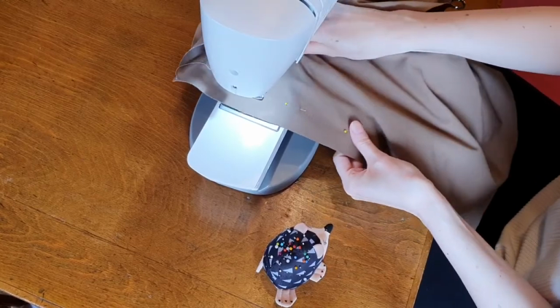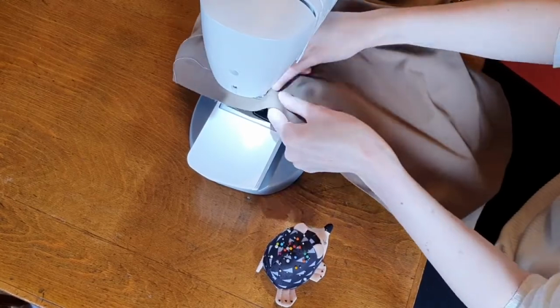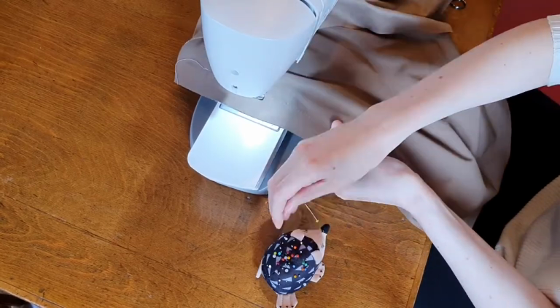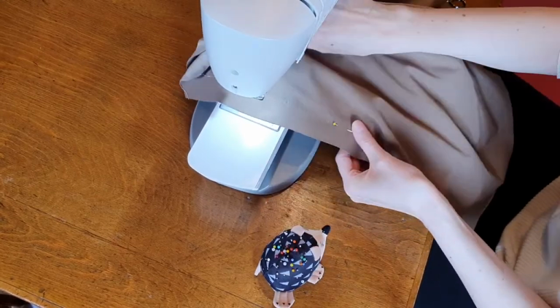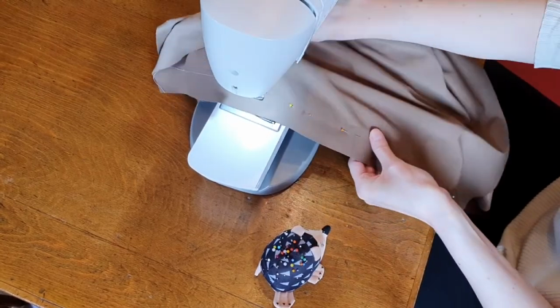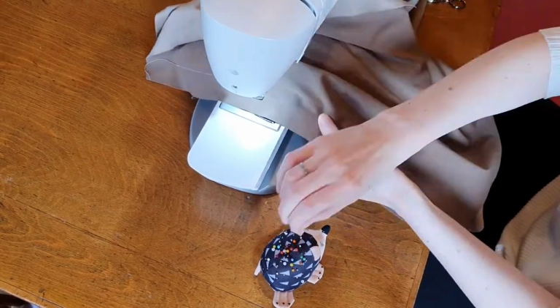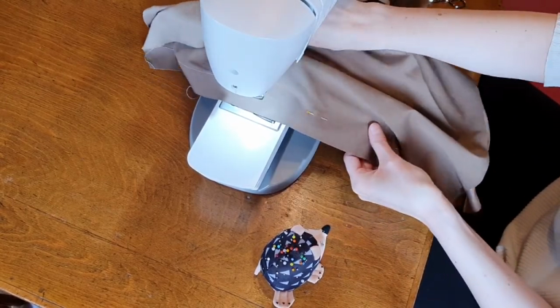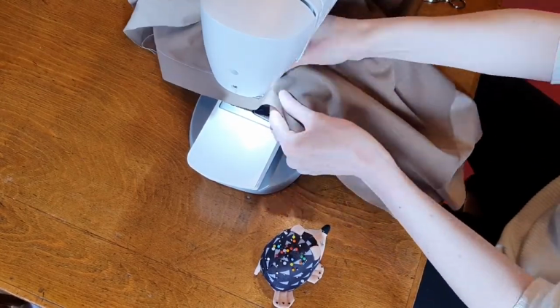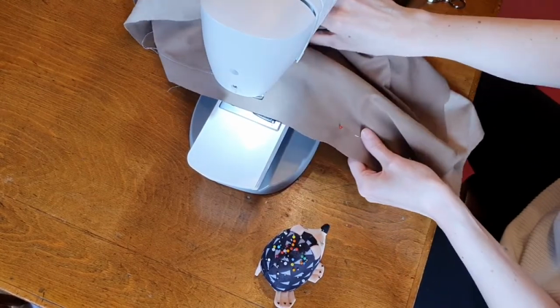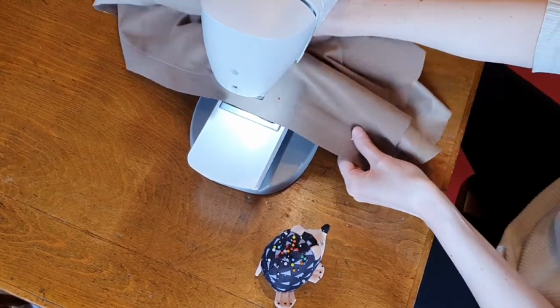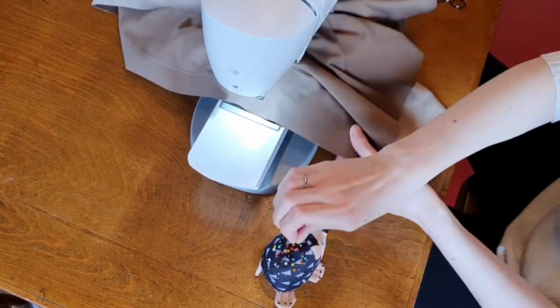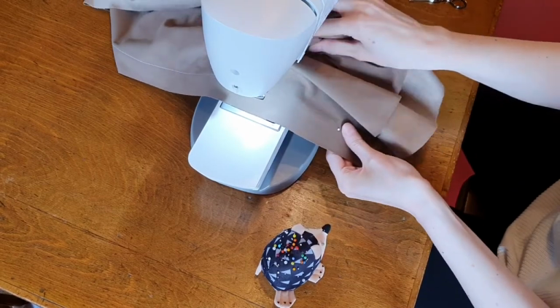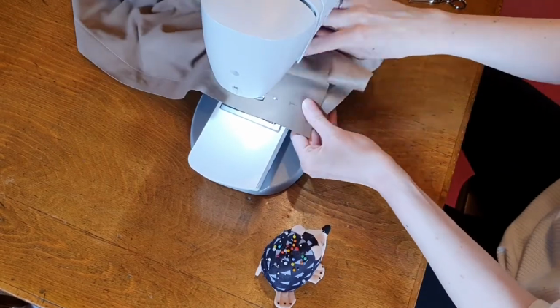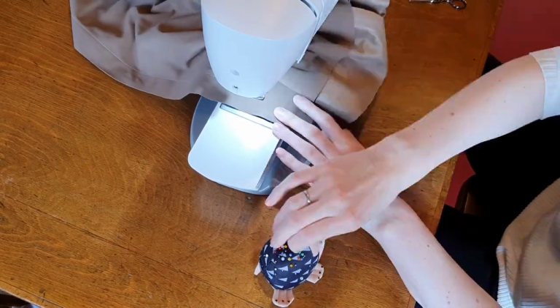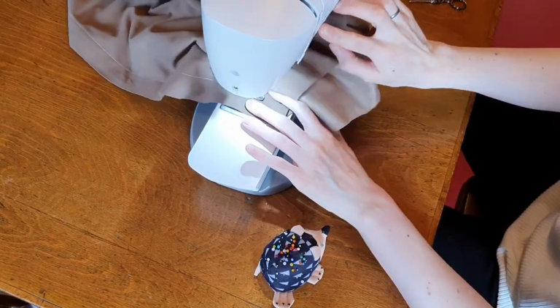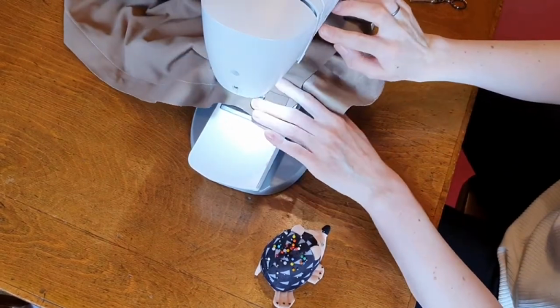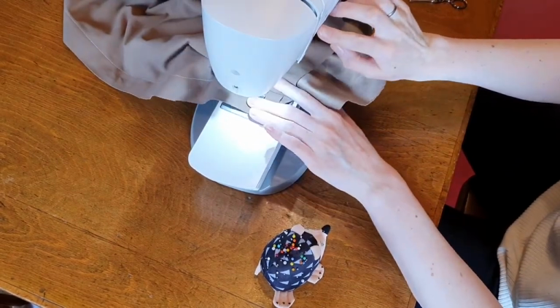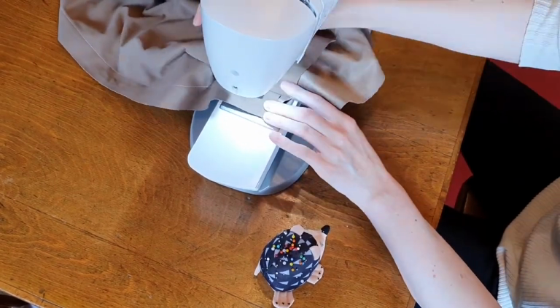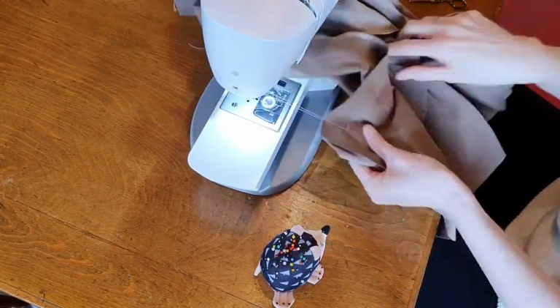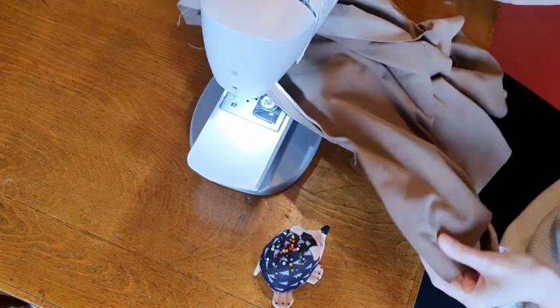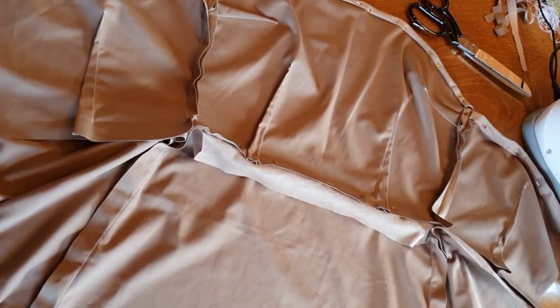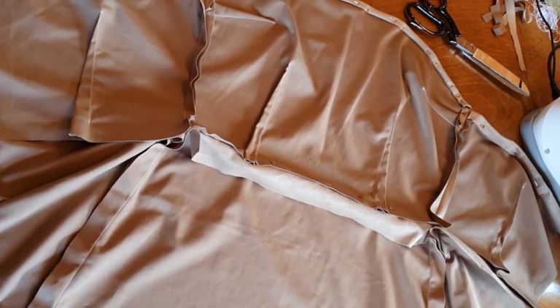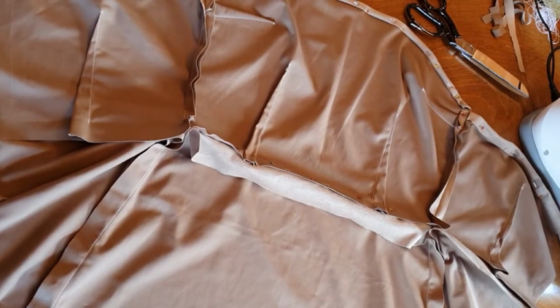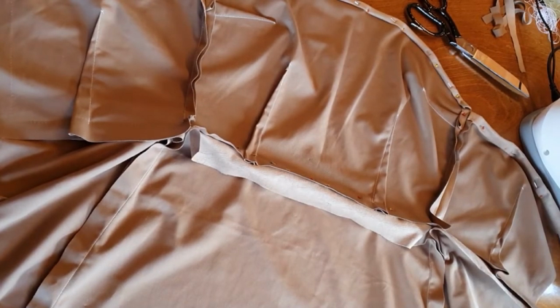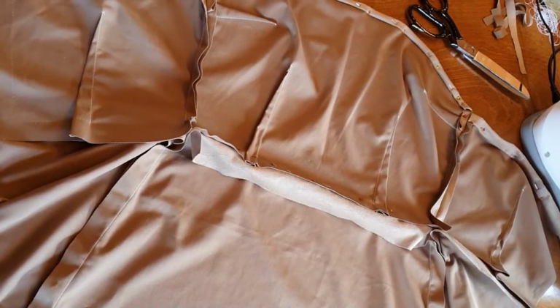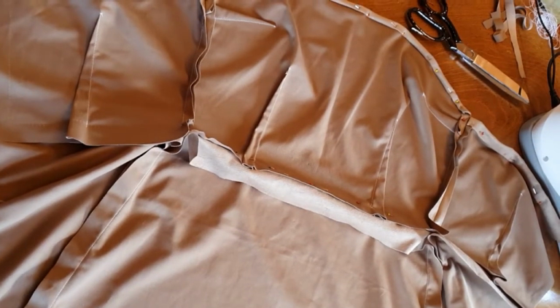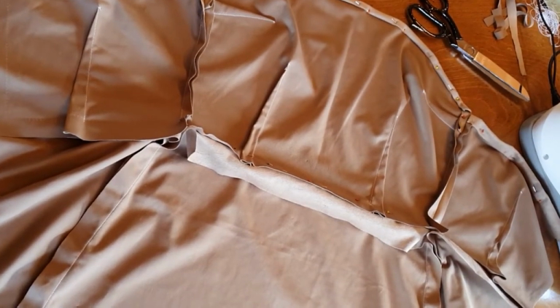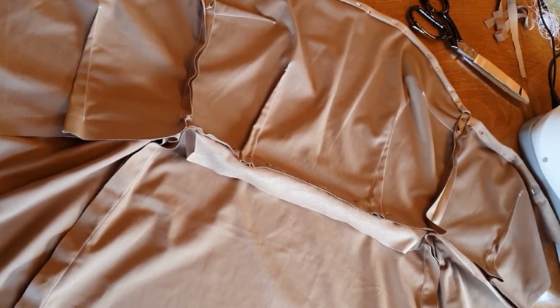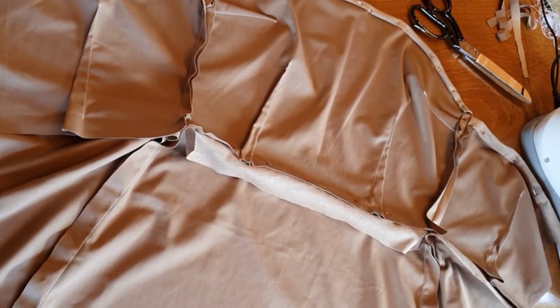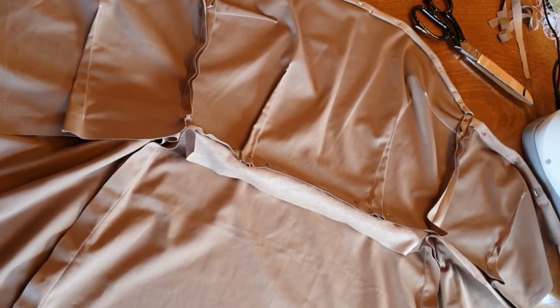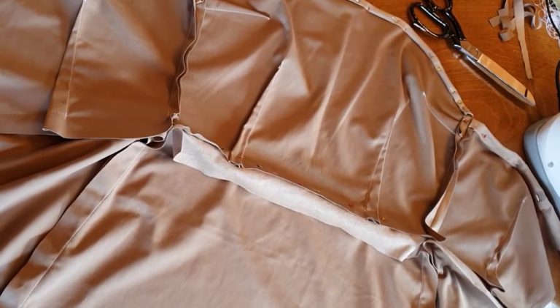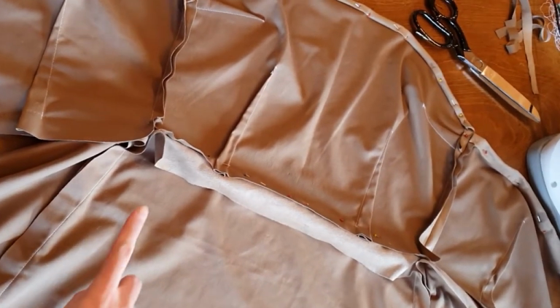Next you wanna close all the side seams. For now we still gonna leave the back open. After that is done we wanna attach the bodice to the skirt. Make sure the side seams are perfectly aligned.